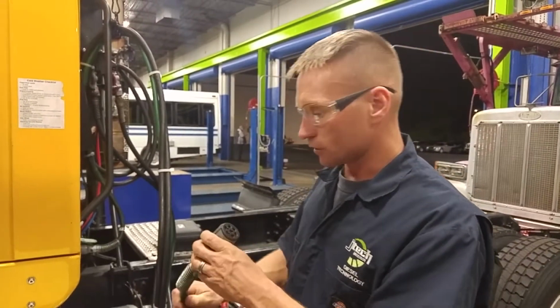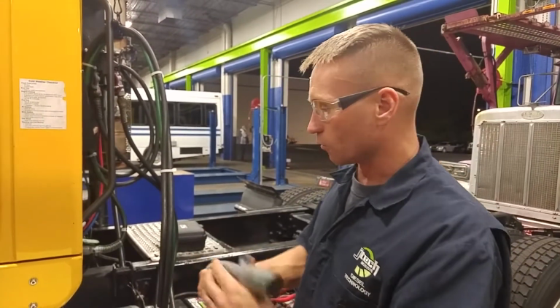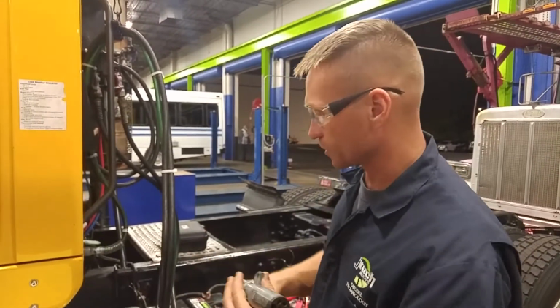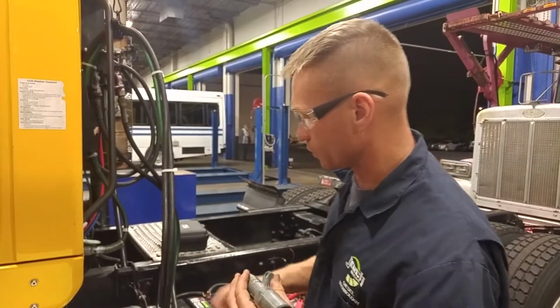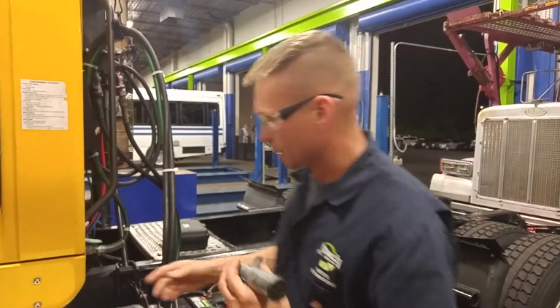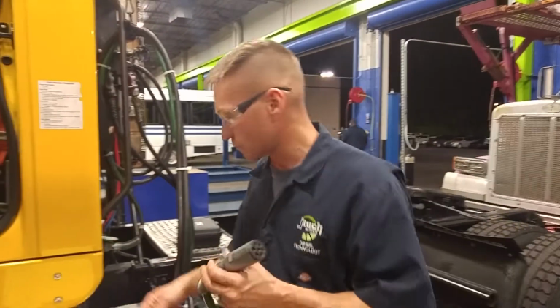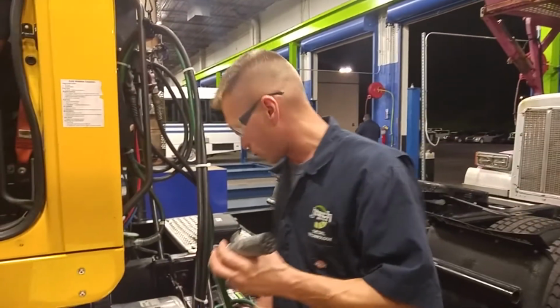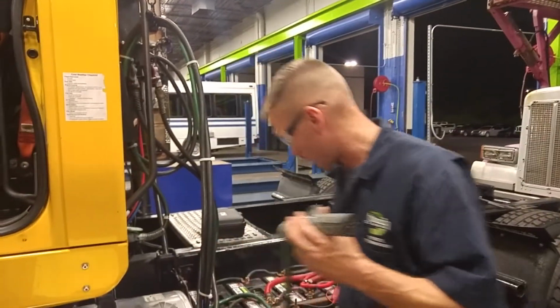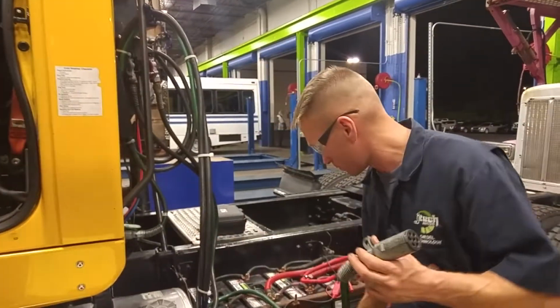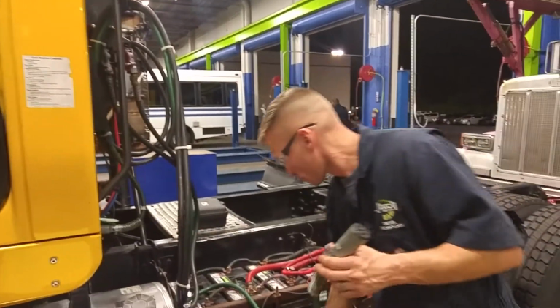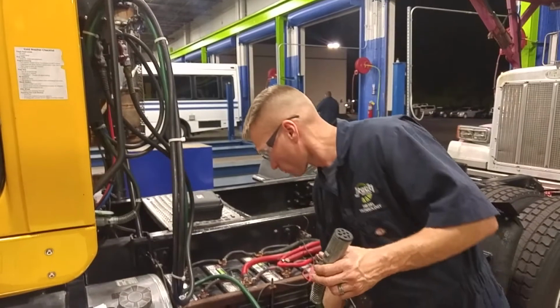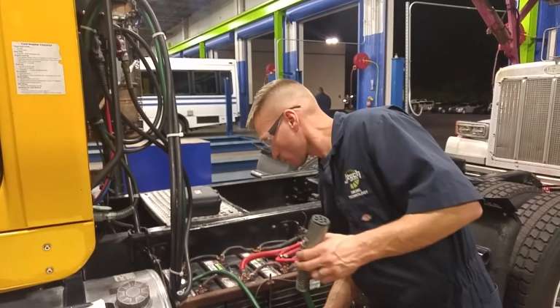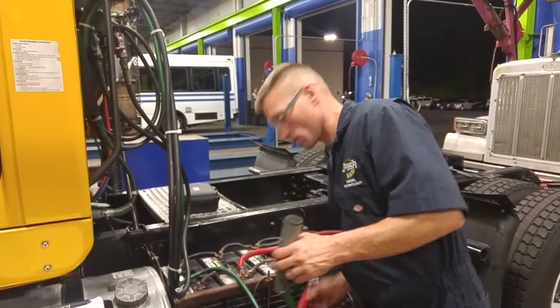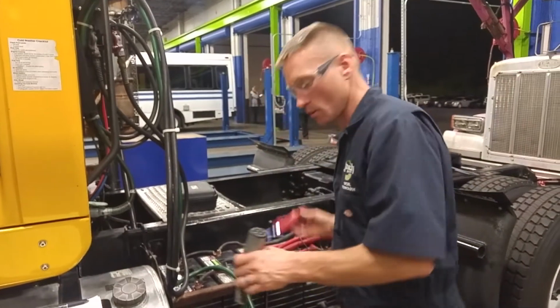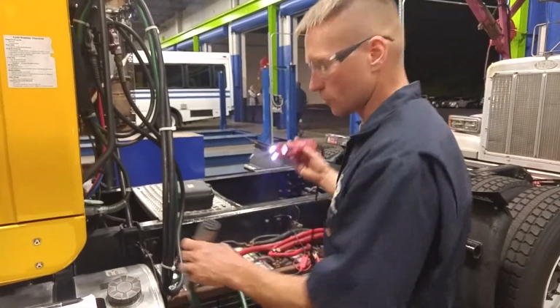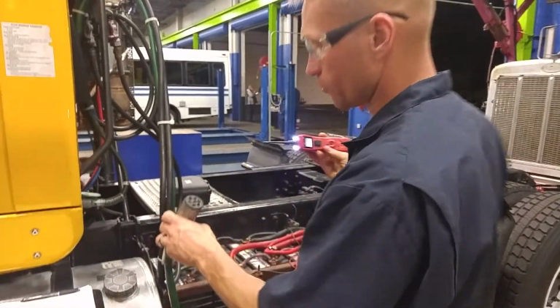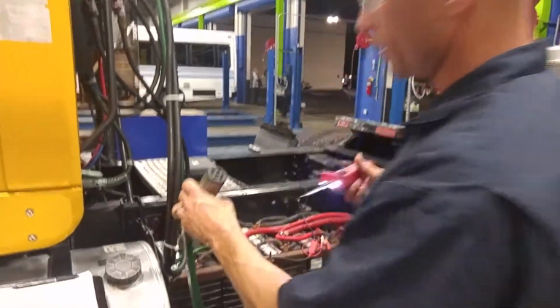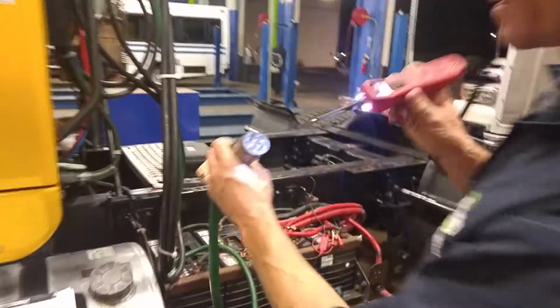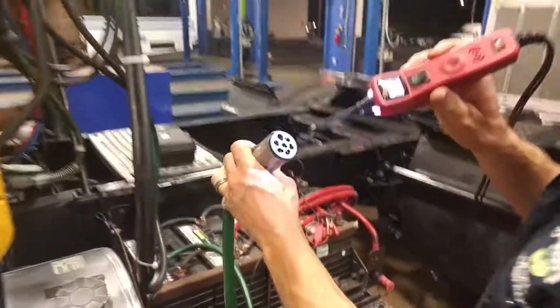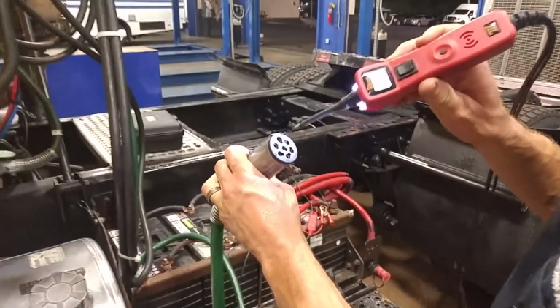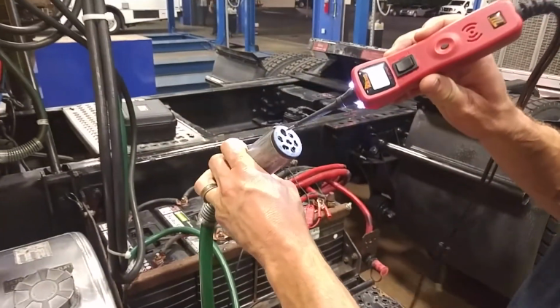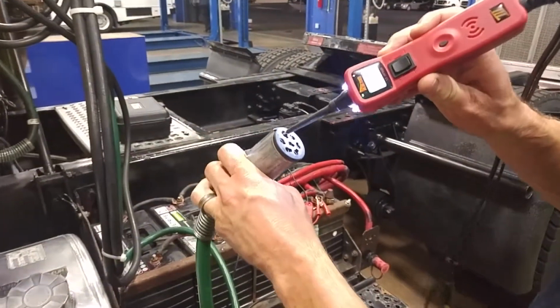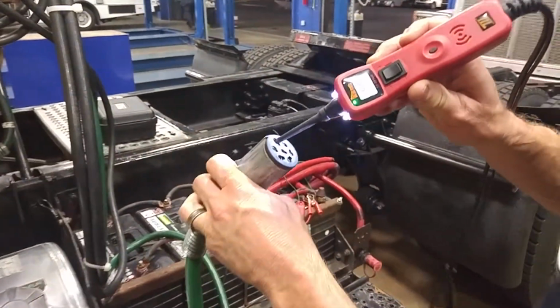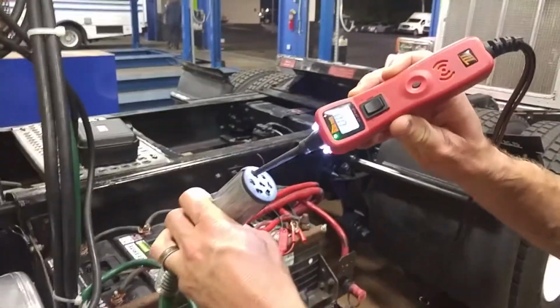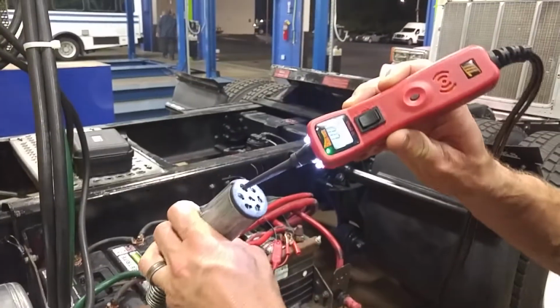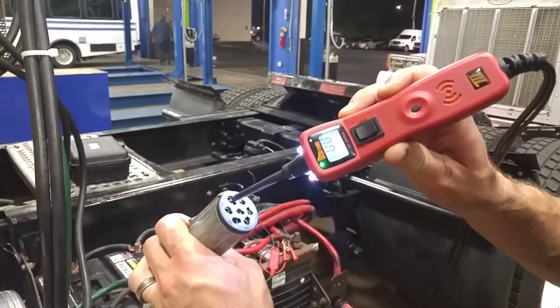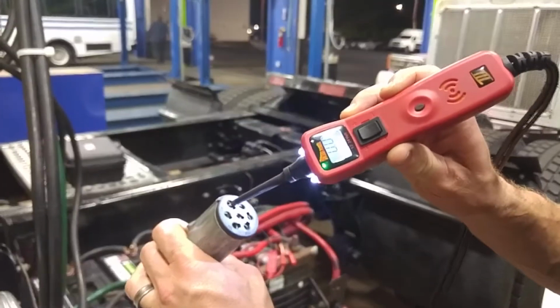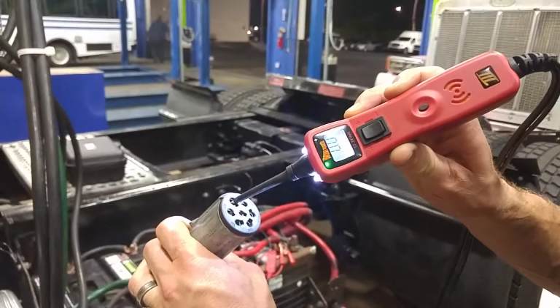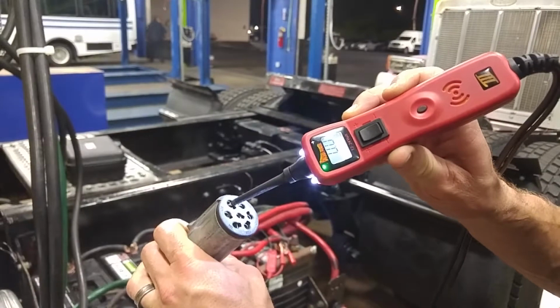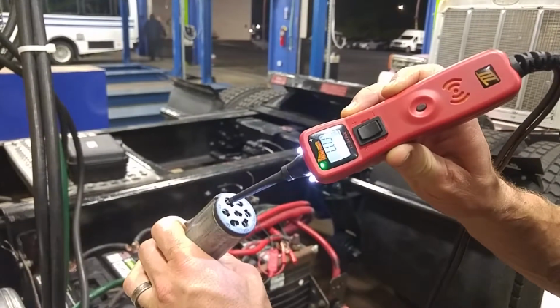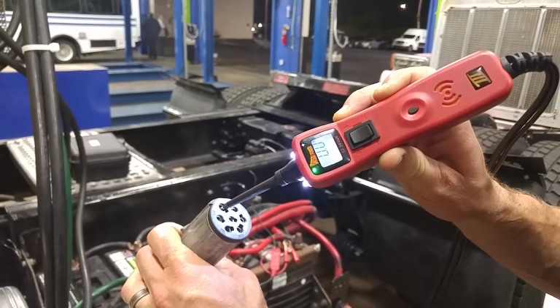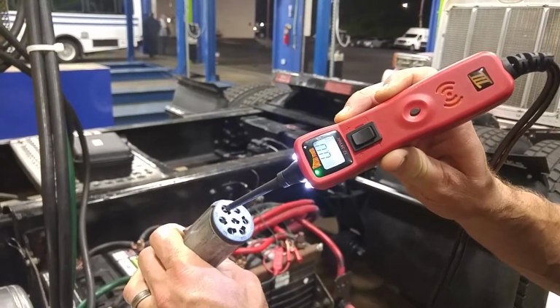First, I'm going to do the current ground. That one would be the white connector up on top. We'll plug that one in and we get the green light, so that one is good.